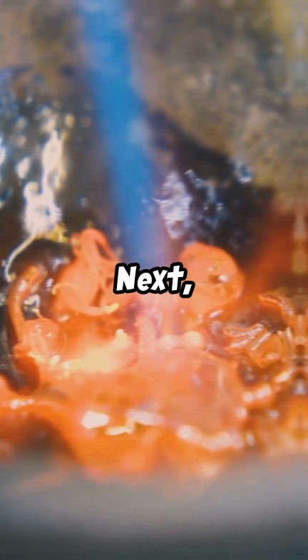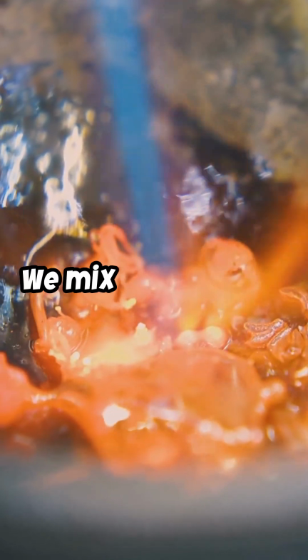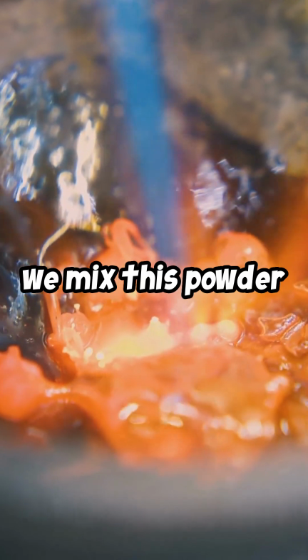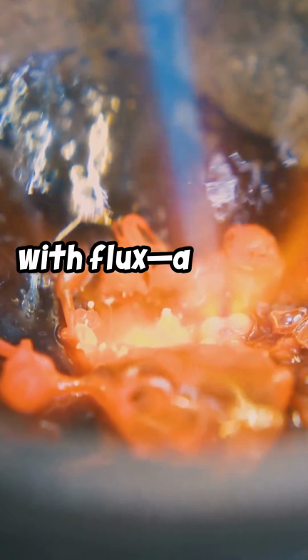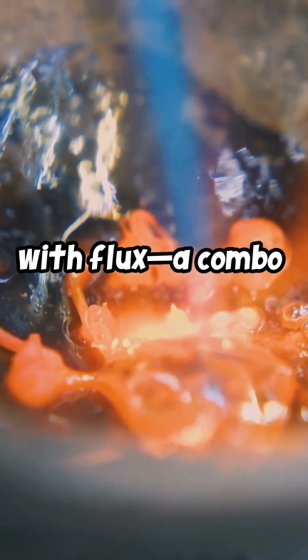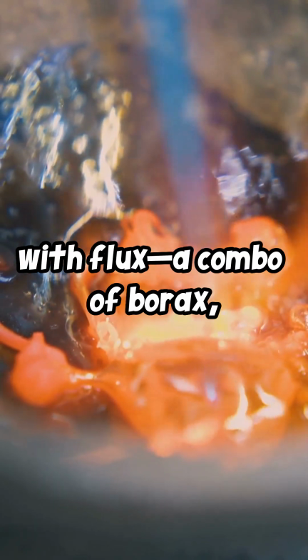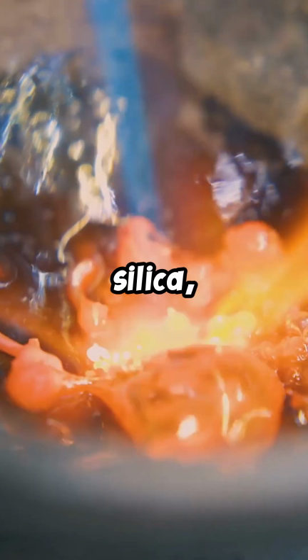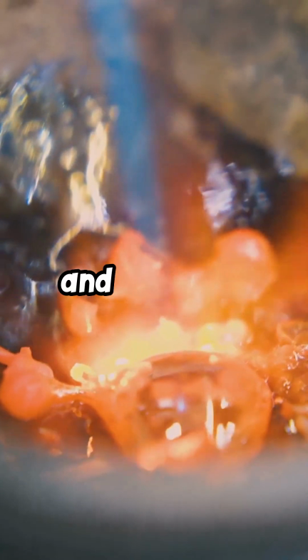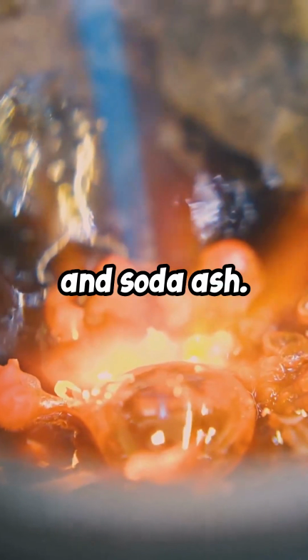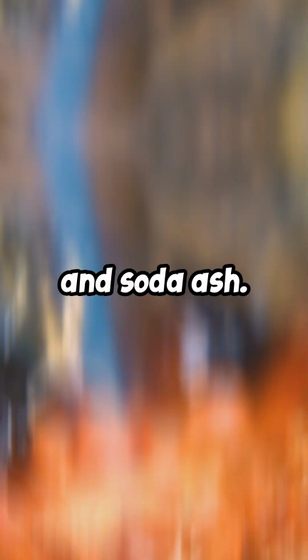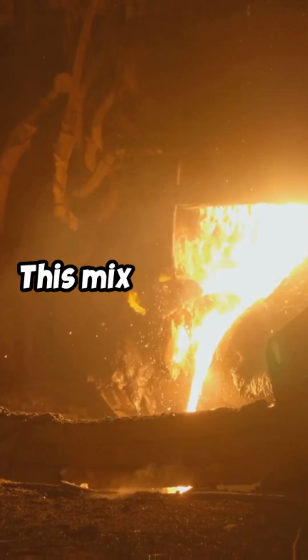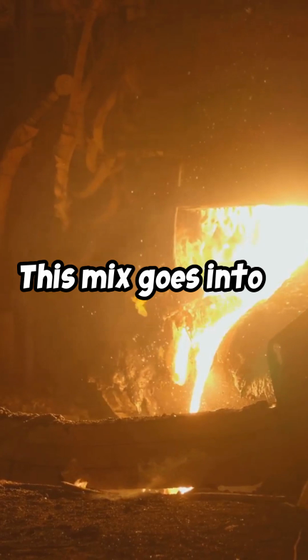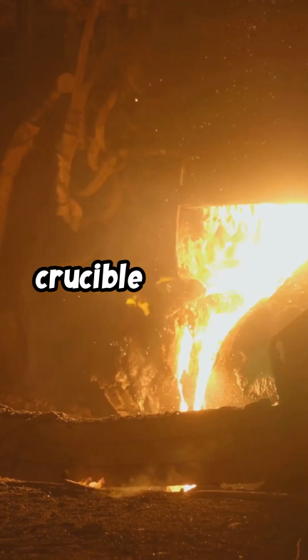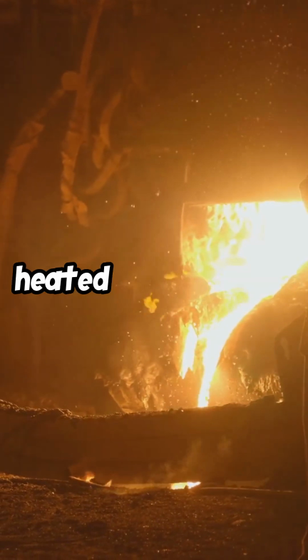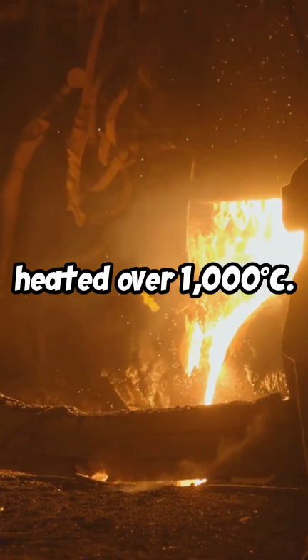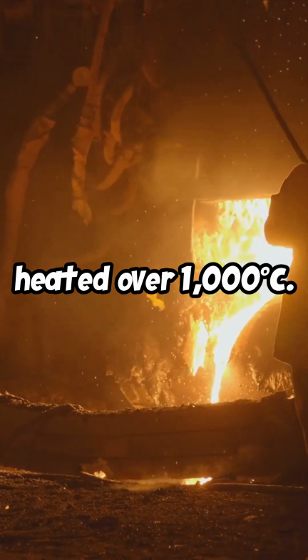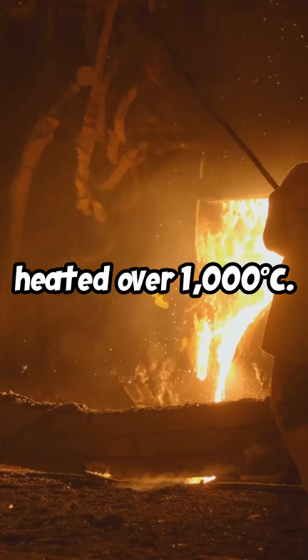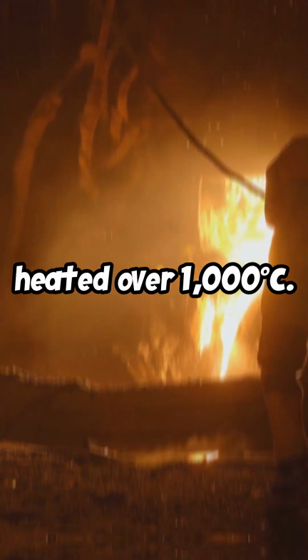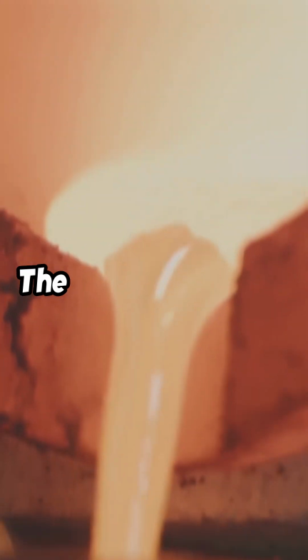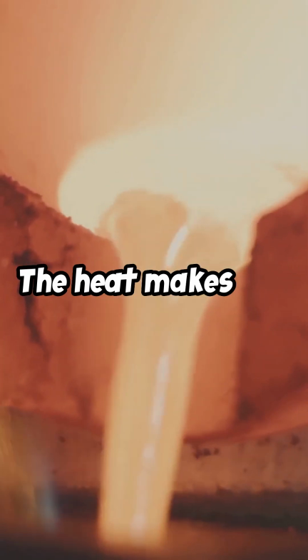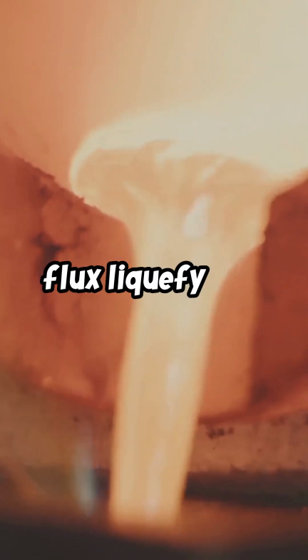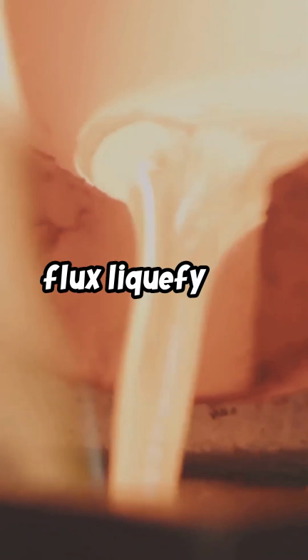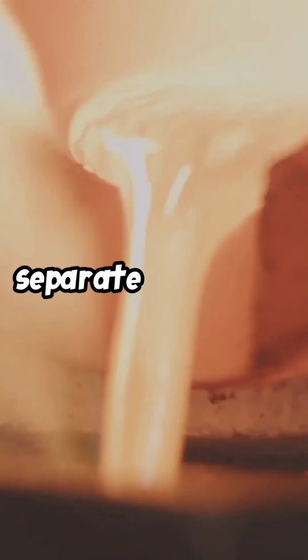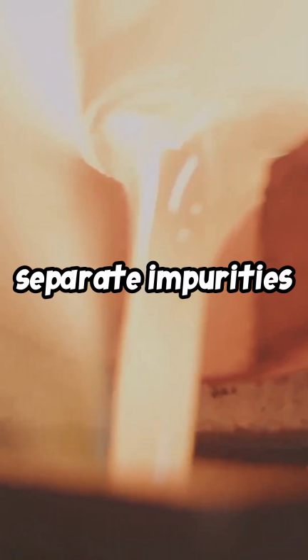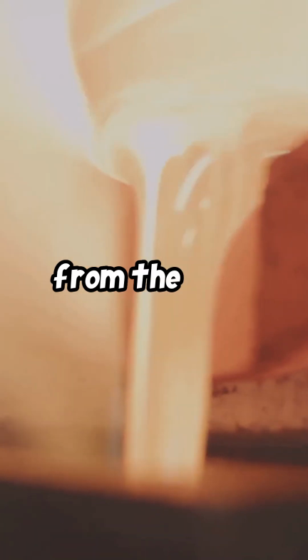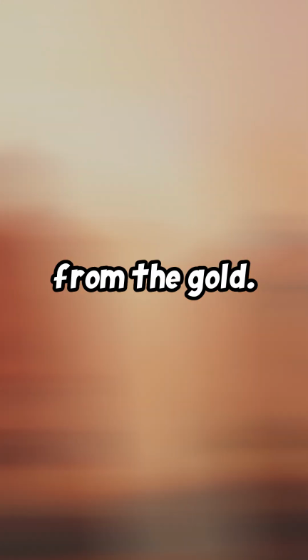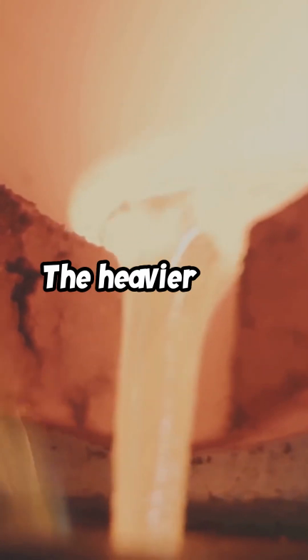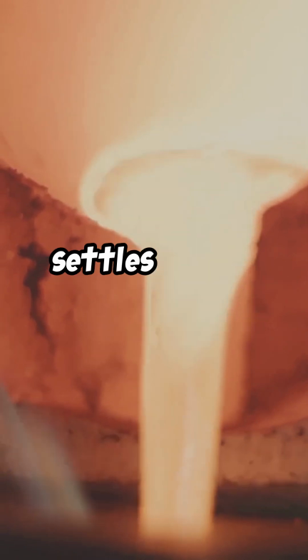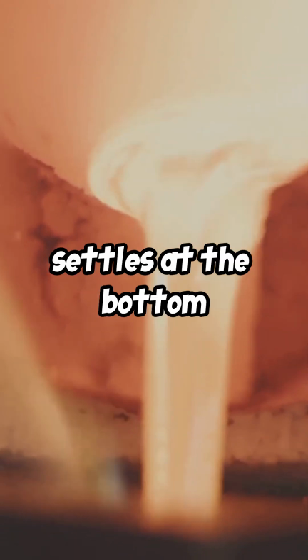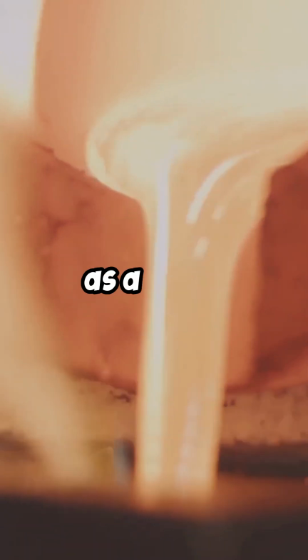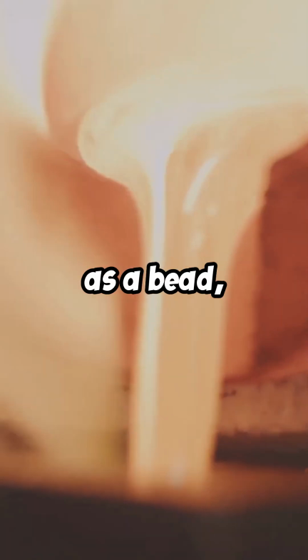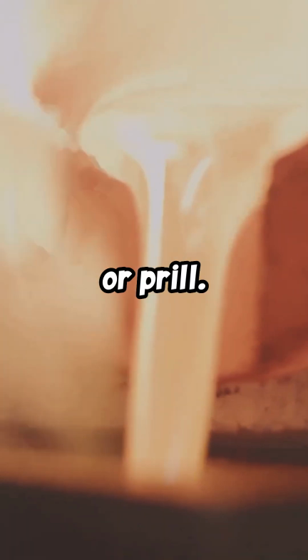Next, we mix this powder with flux — a combo of borax, silica, and soda ash. This mix goes into a crucible and gets heated over 1,000 degrees Celsius. The heat makes the flux liquefy and separate impurities from the gold. The heavier gold settles at the bottom as a bead or prill.